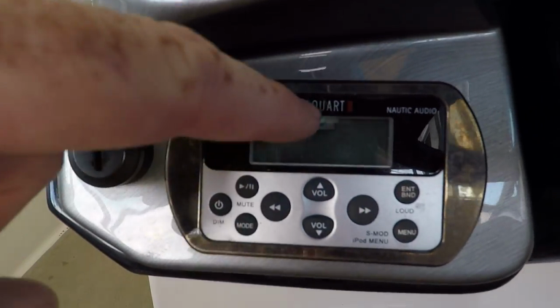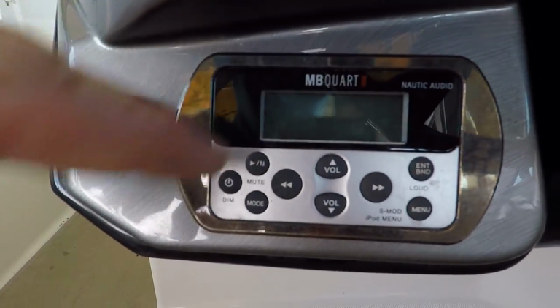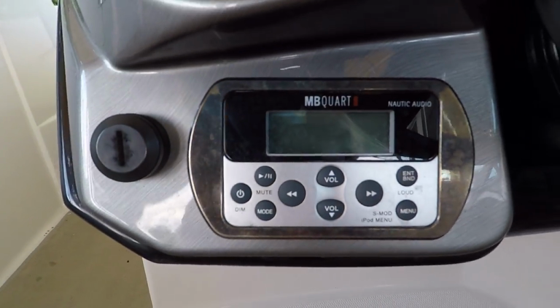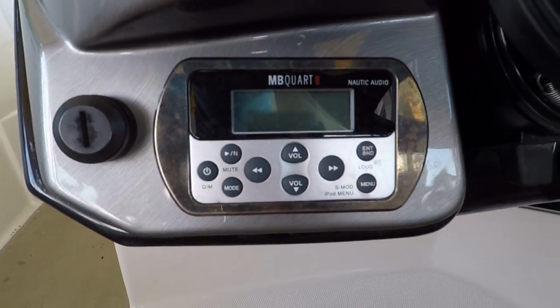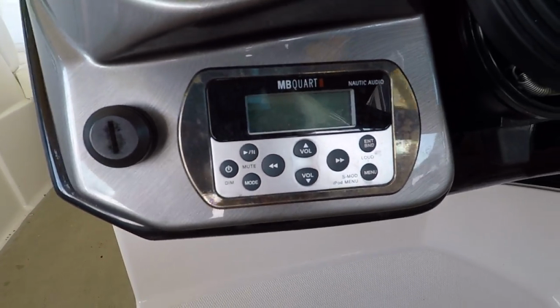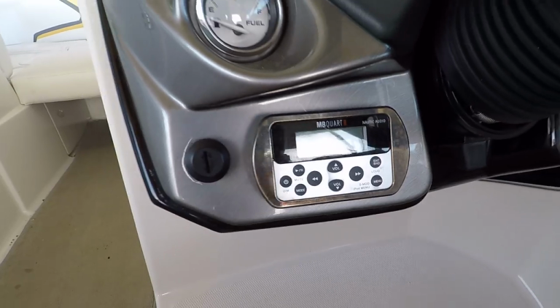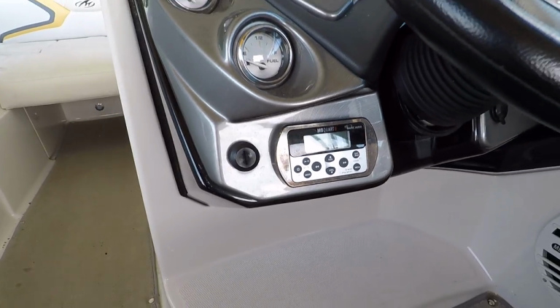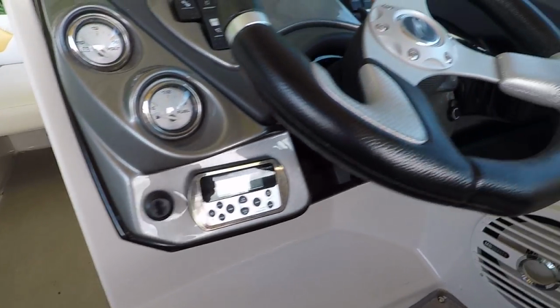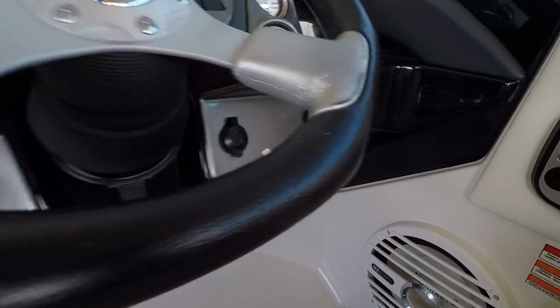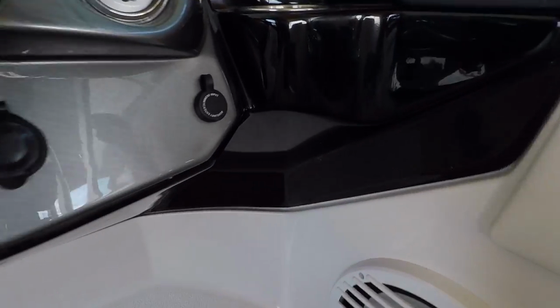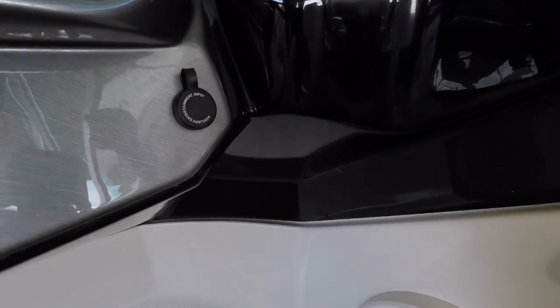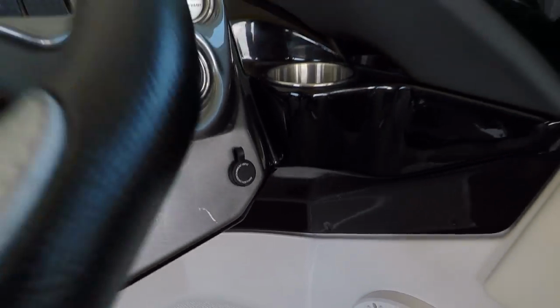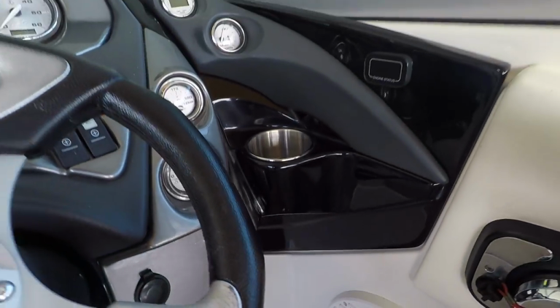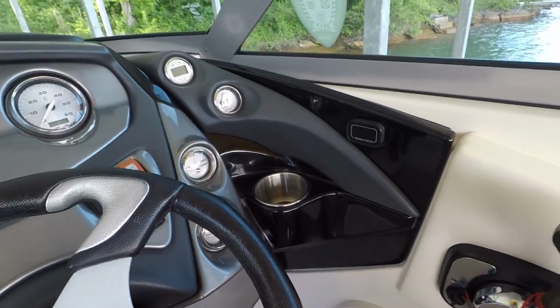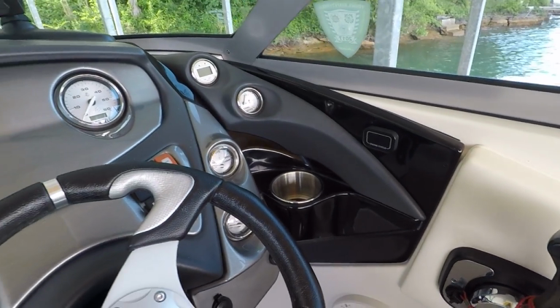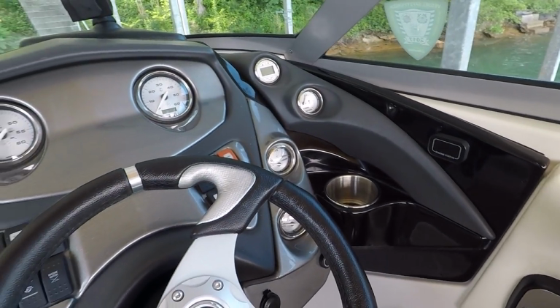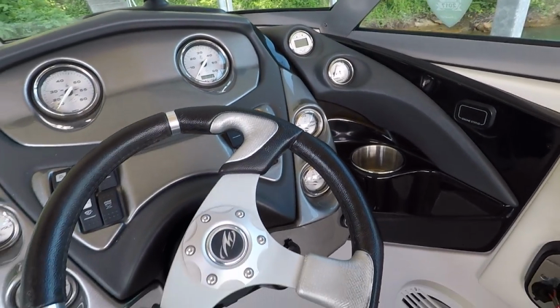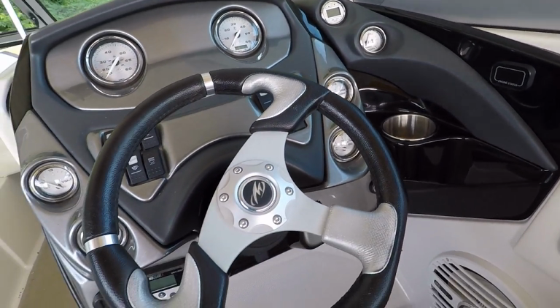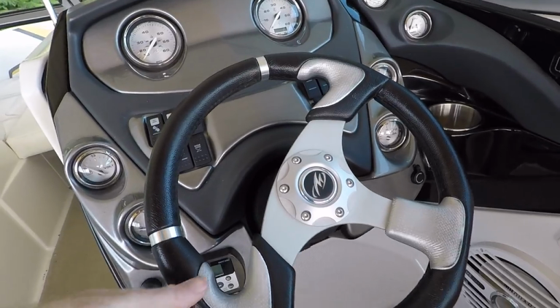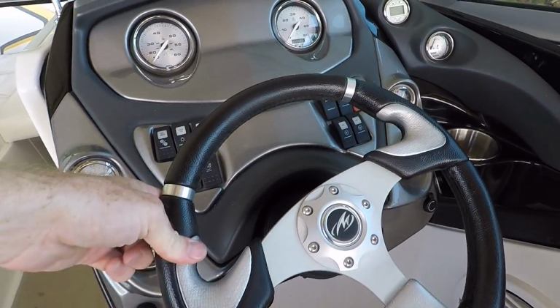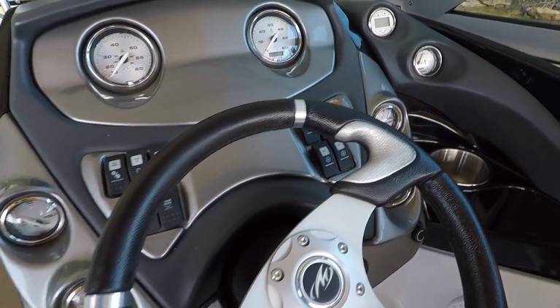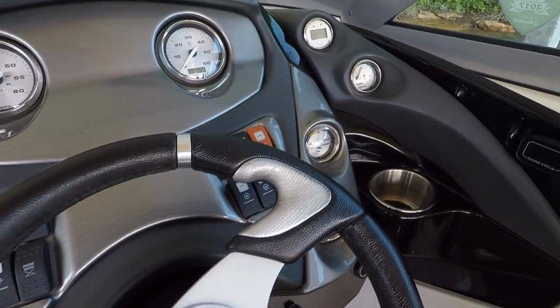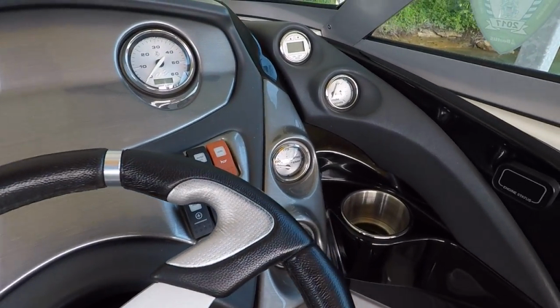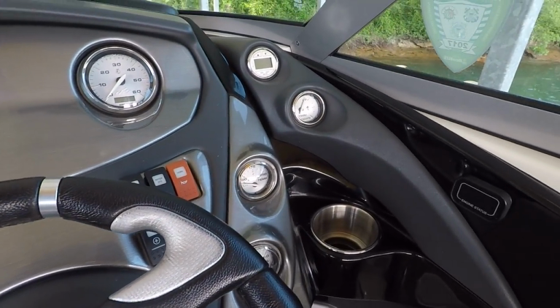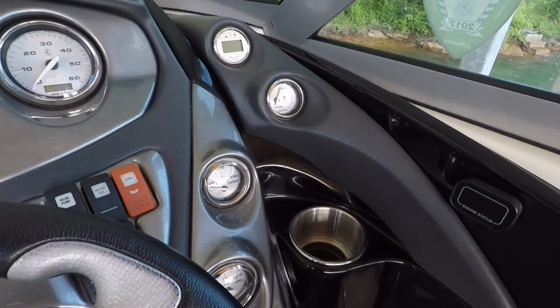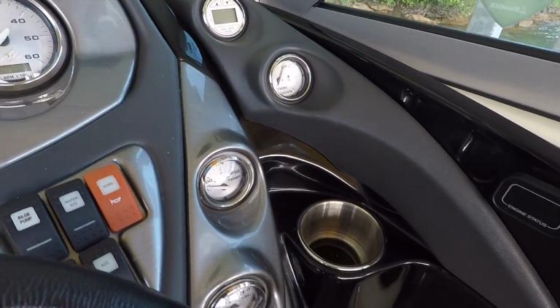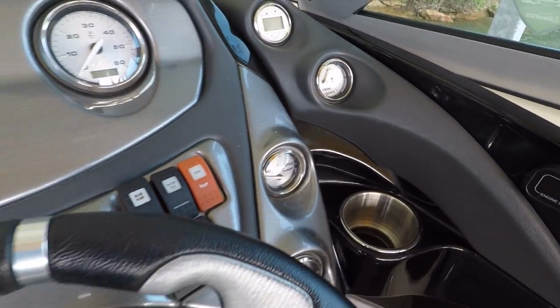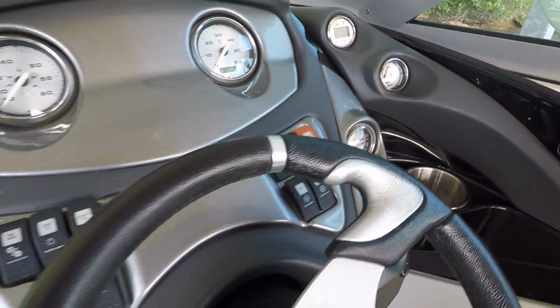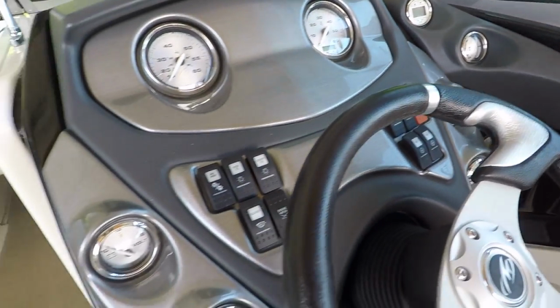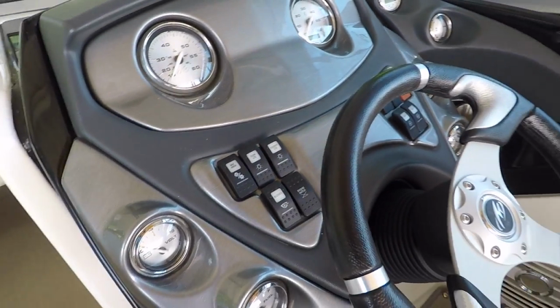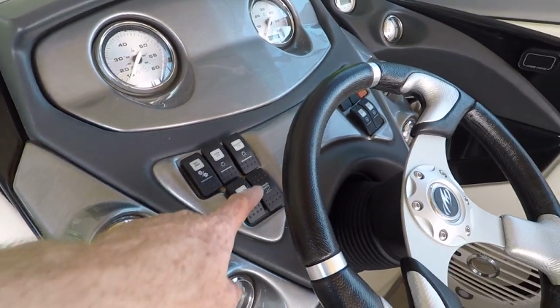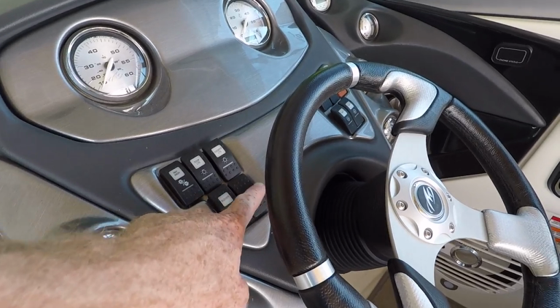This stereo remote is currently not working, but if you're using that auxiliary jack, you're going to have it right here handy at your driver's seat. We've also got a tilt steering wheel. You do have a powered engine hatch.